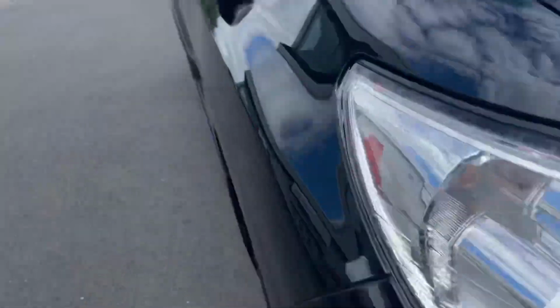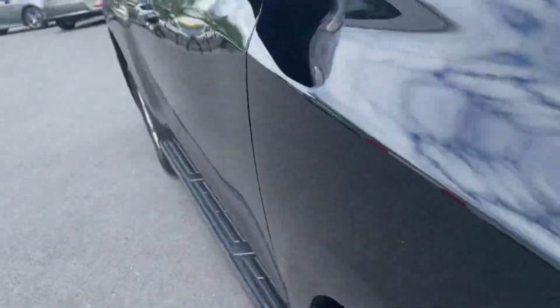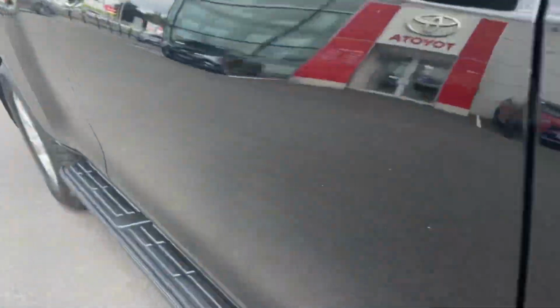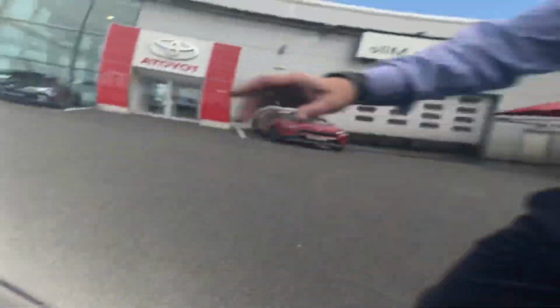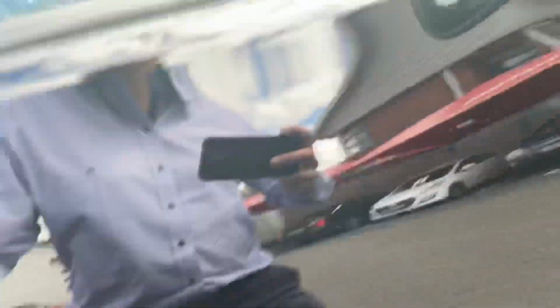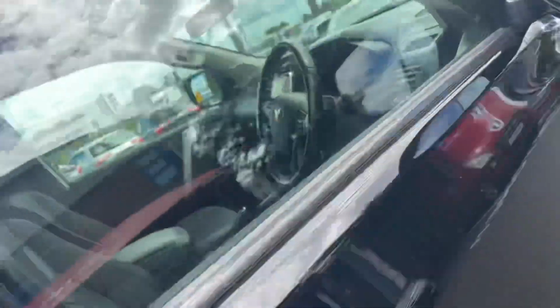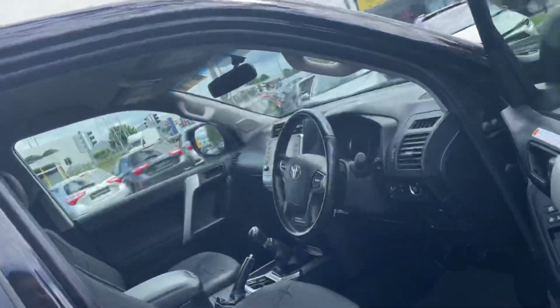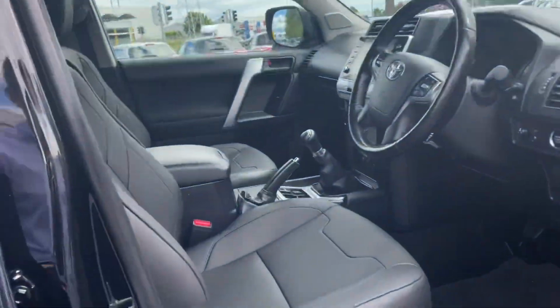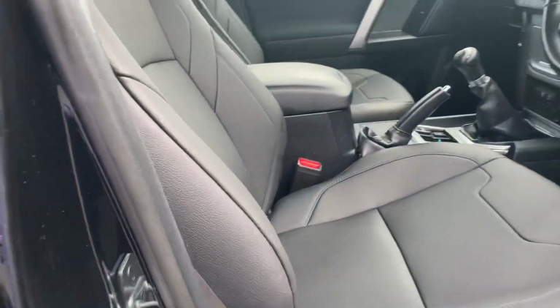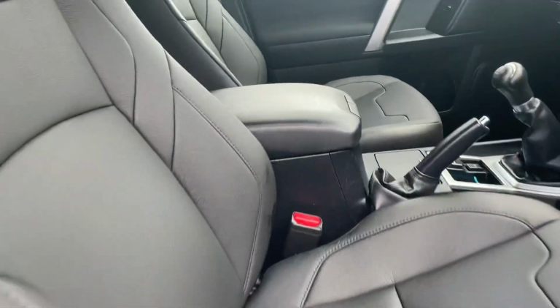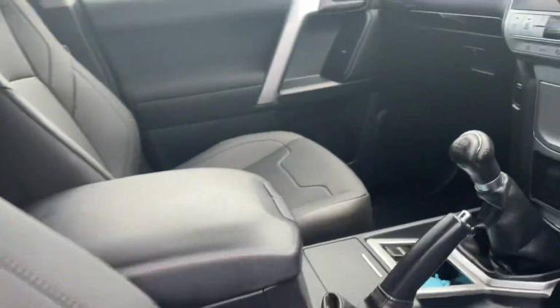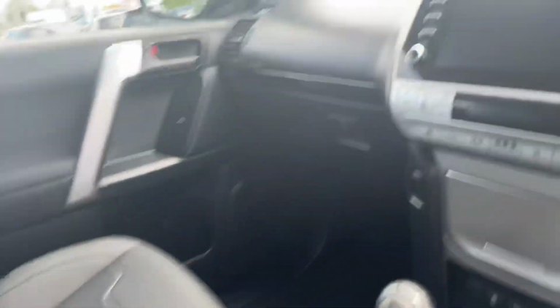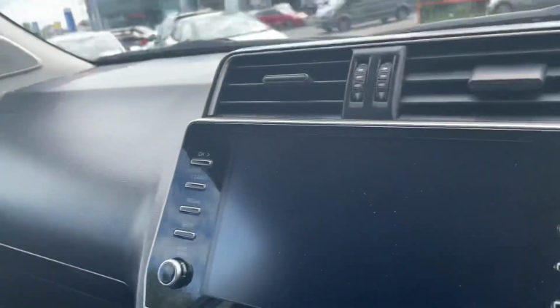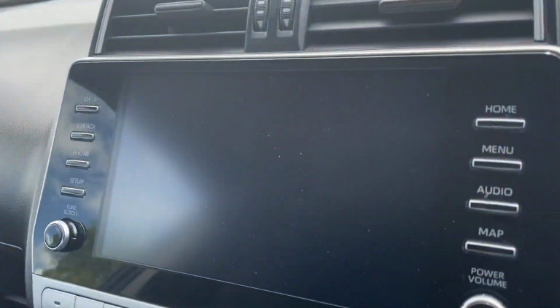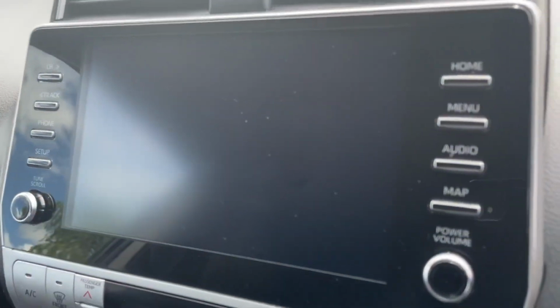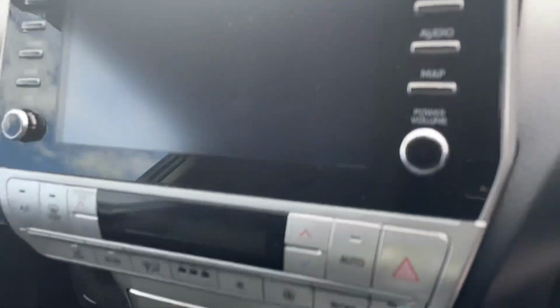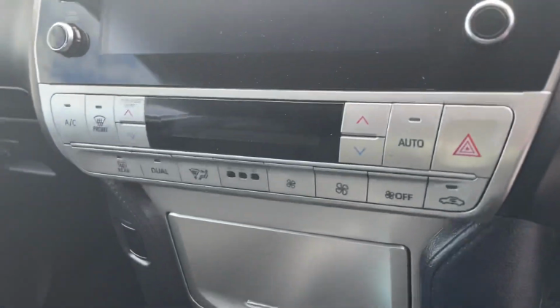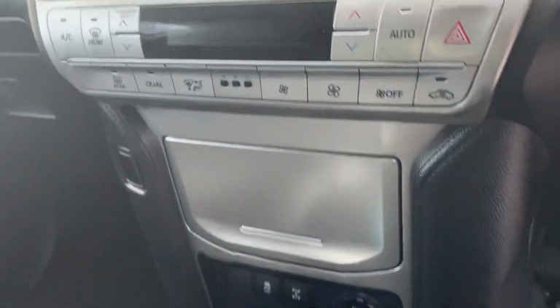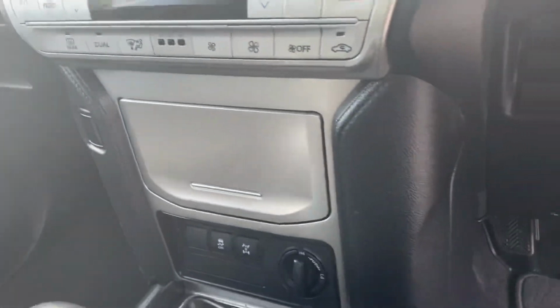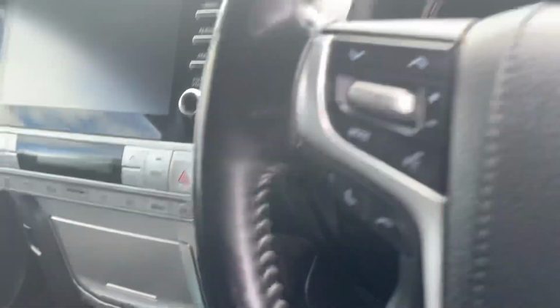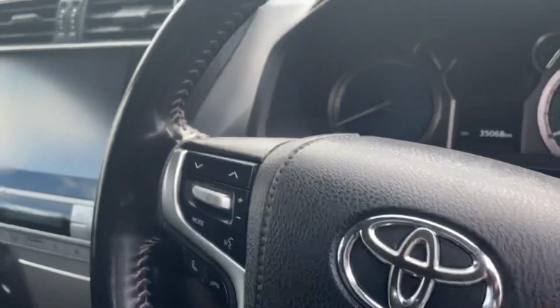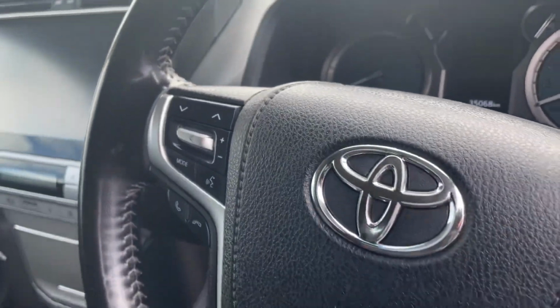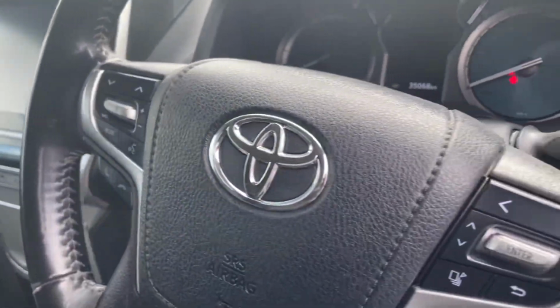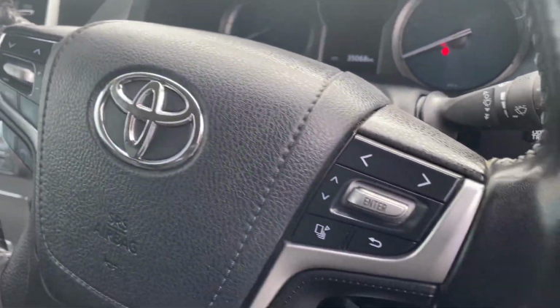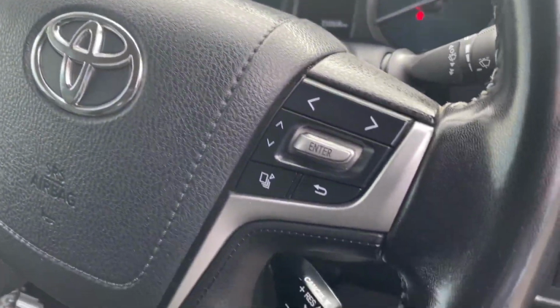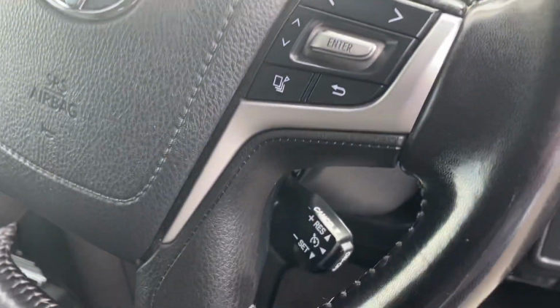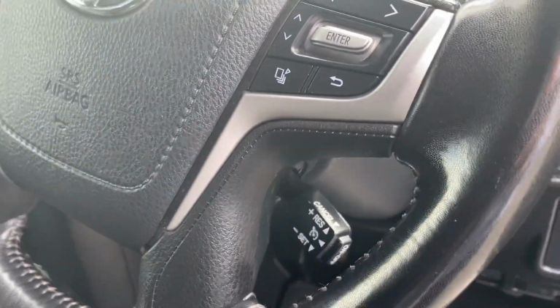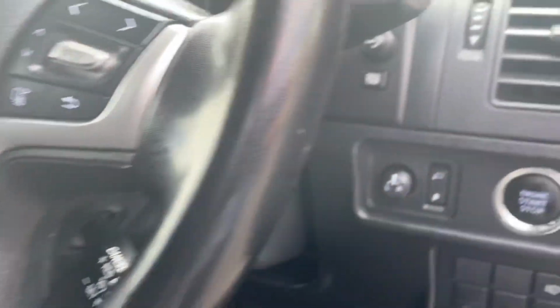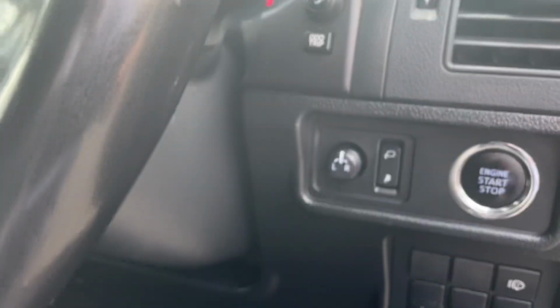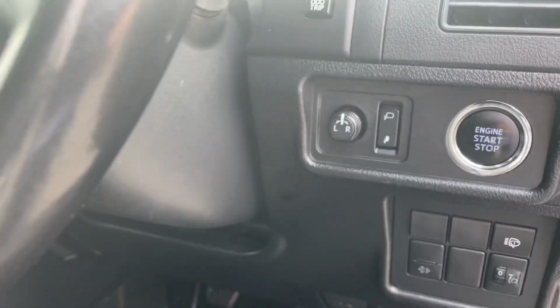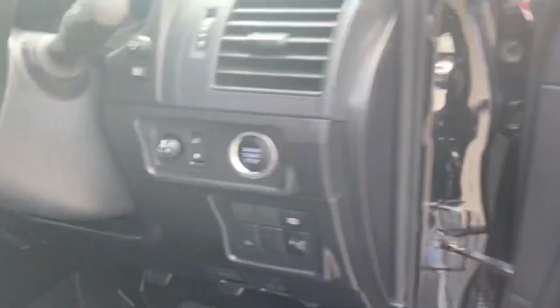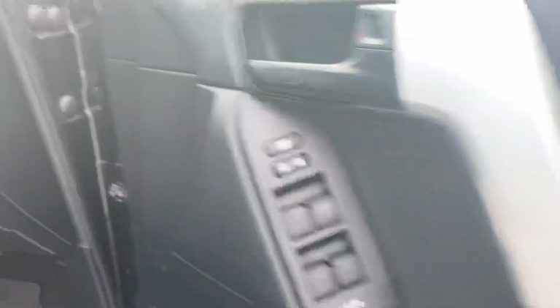Looking at the inside, you have your leather interior. You also have your cruise screen reverse camera, air conditioning, radio and Bluetooth control through the steering wheel, cruise control, push button start, and all electric windows and mirrors.